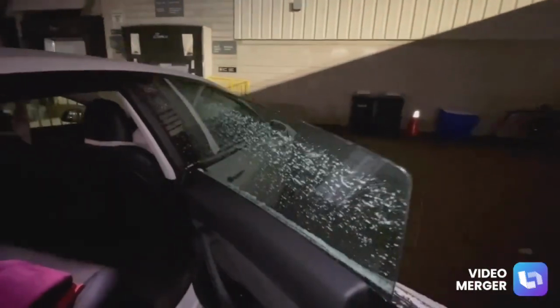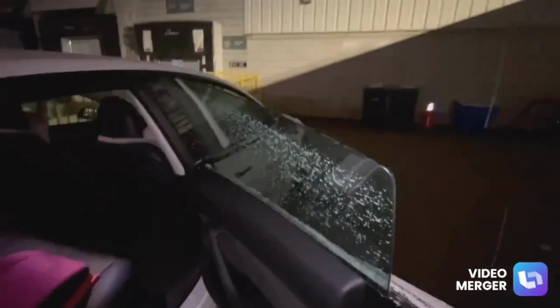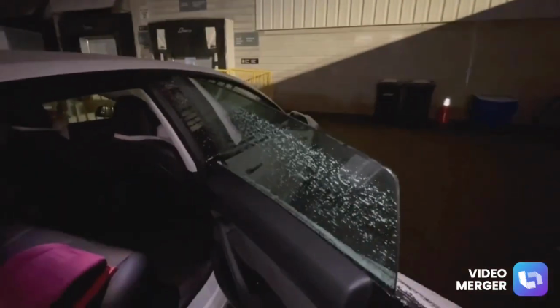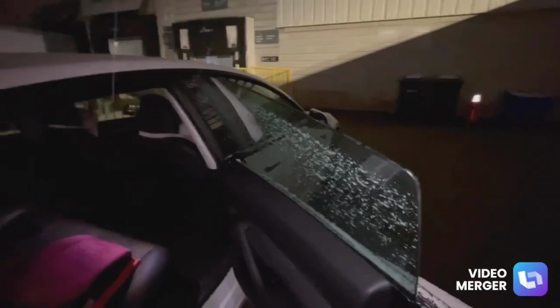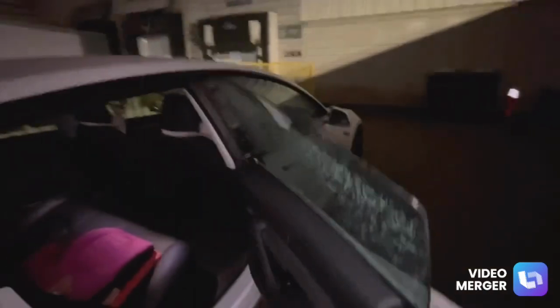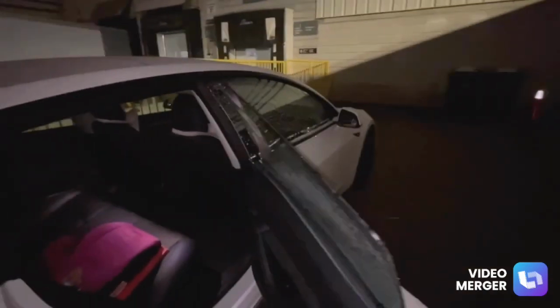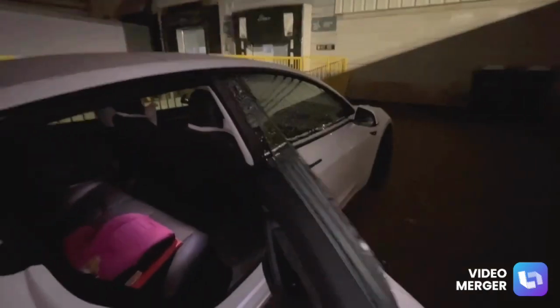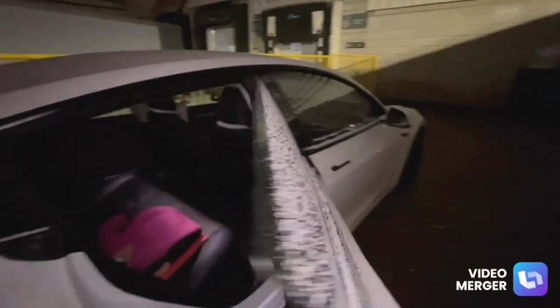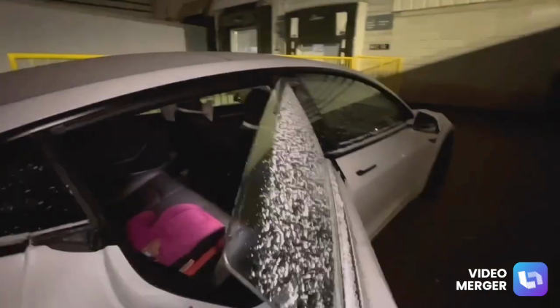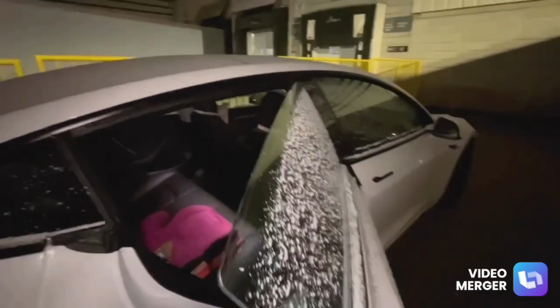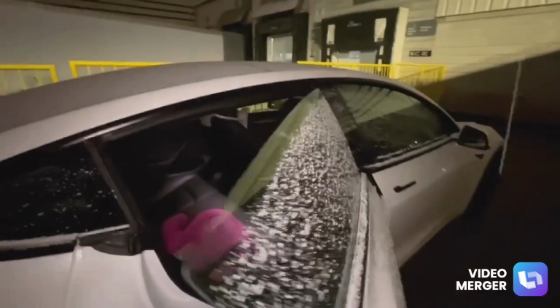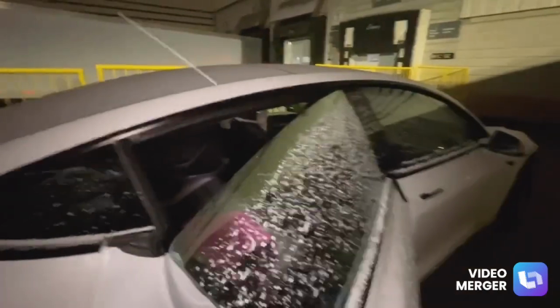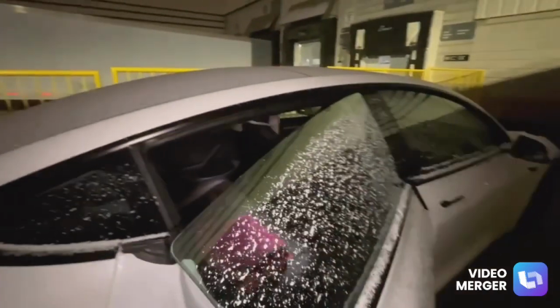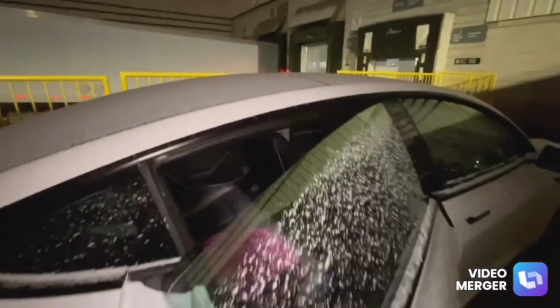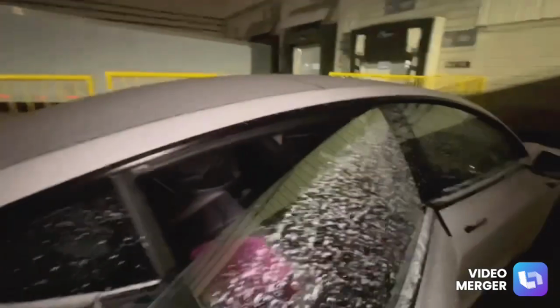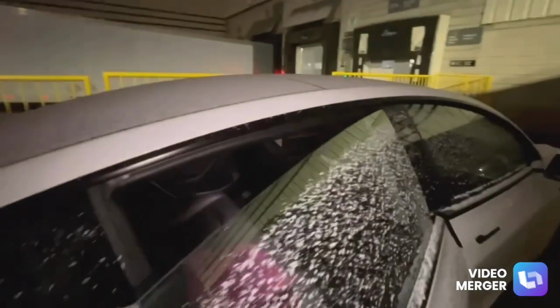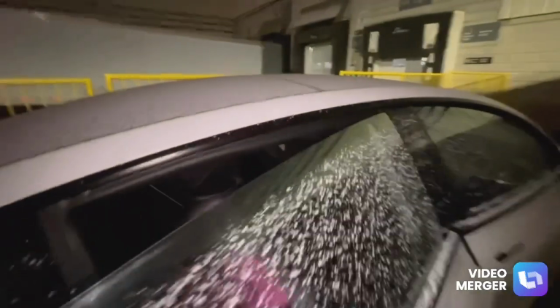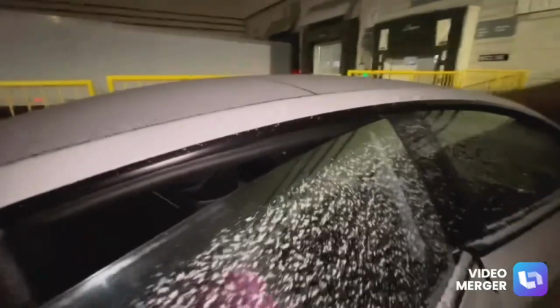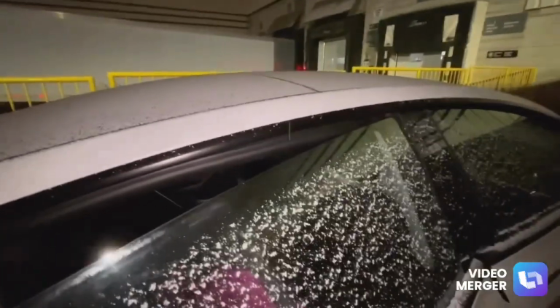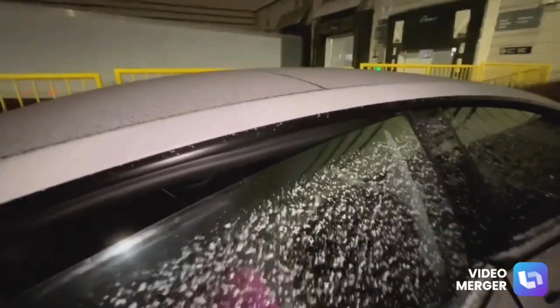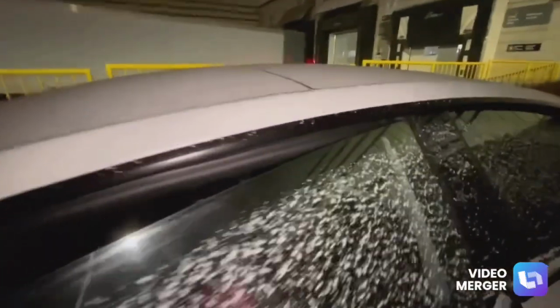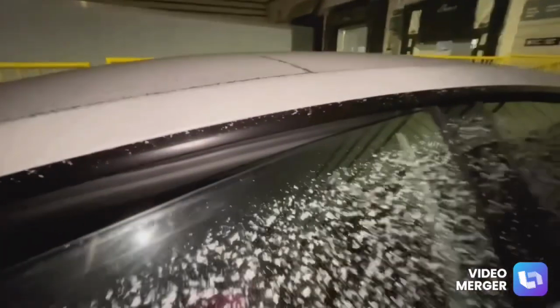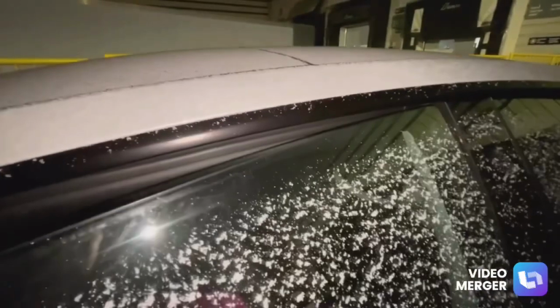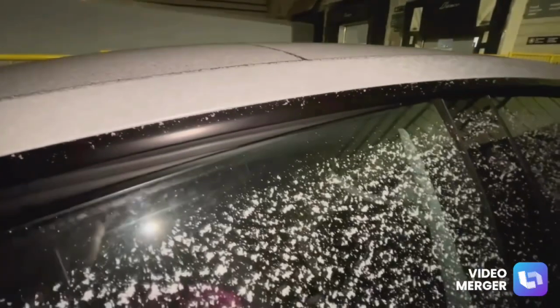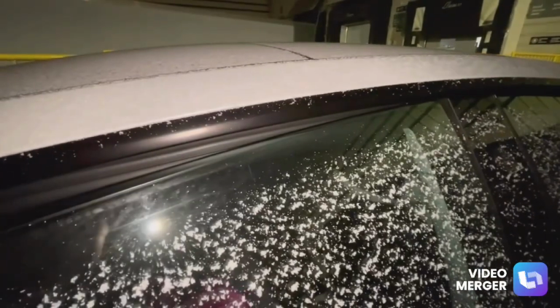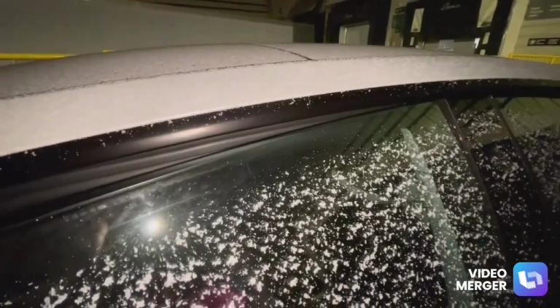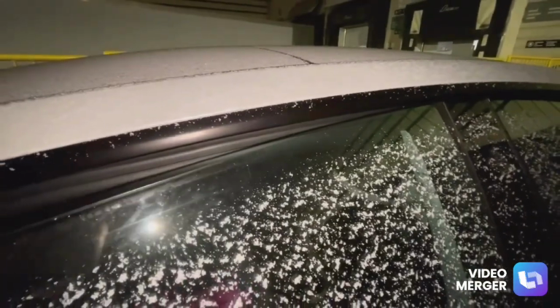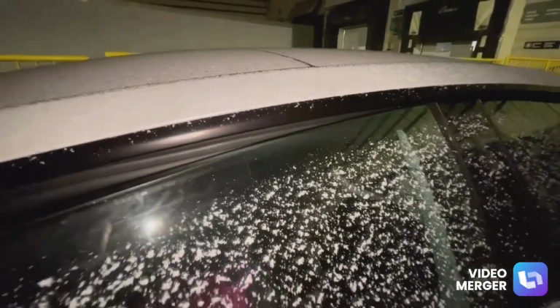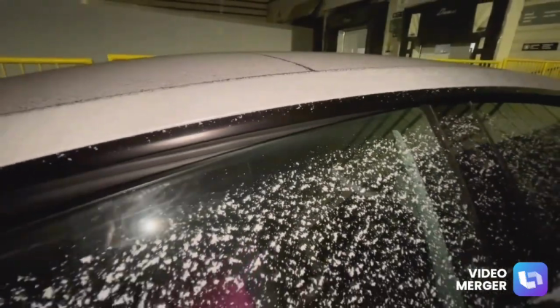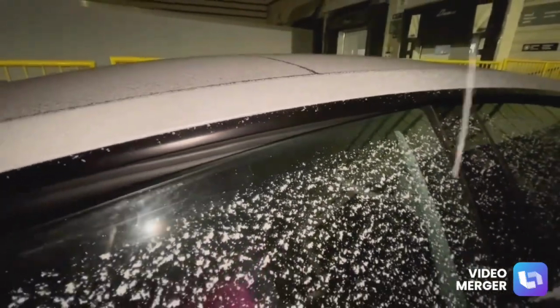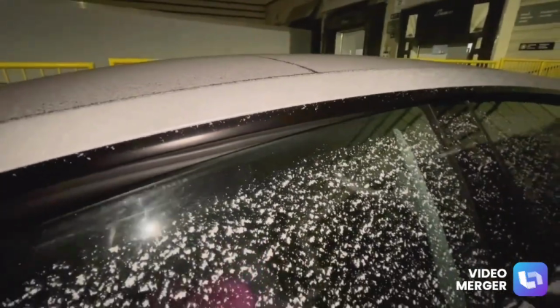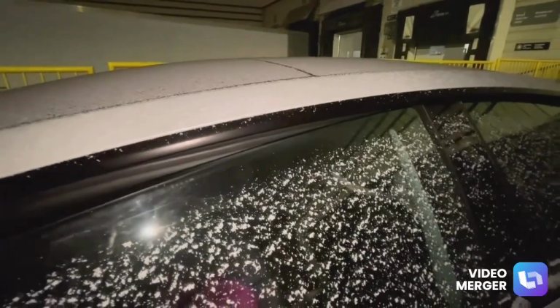We have to be very careful because we don't want to close the door when it's fully open, because it will hit this part right here and it'll damage or smash the window.